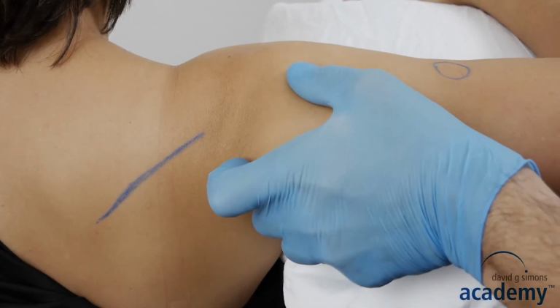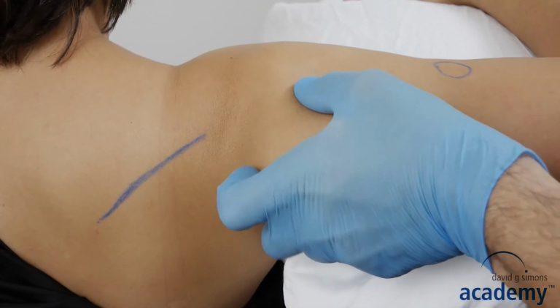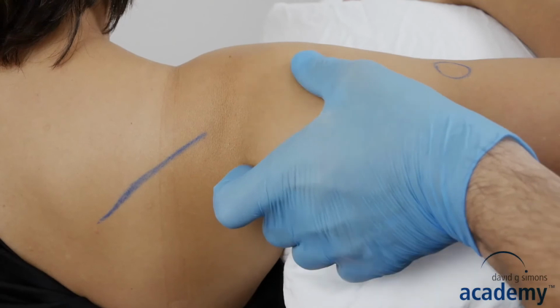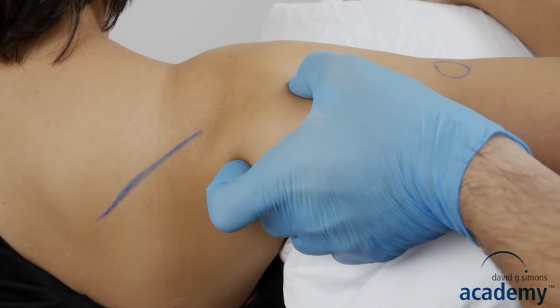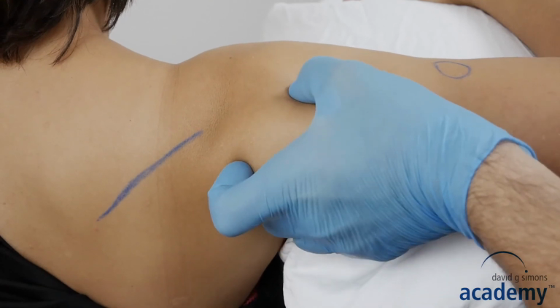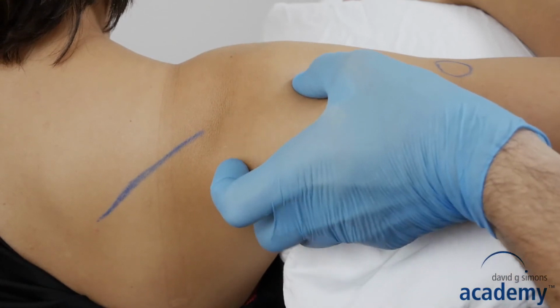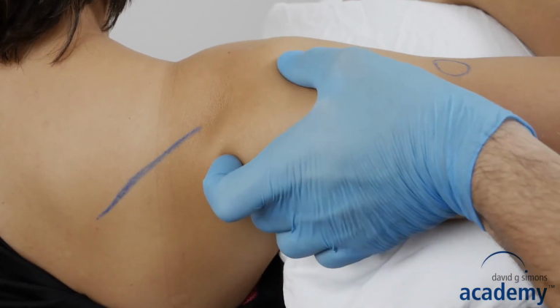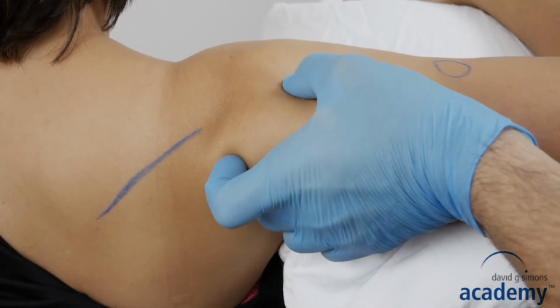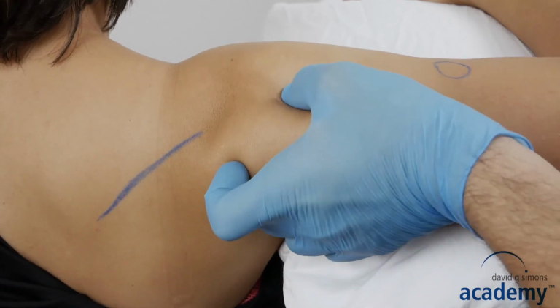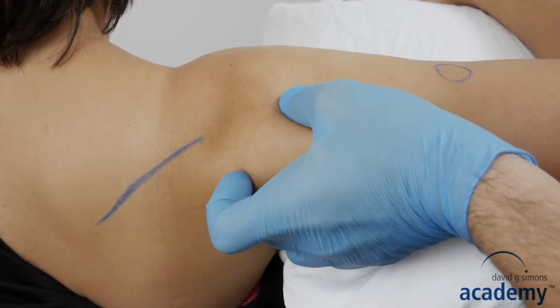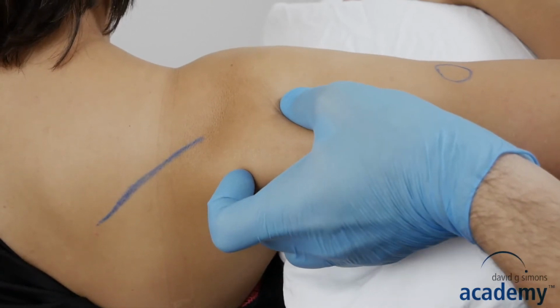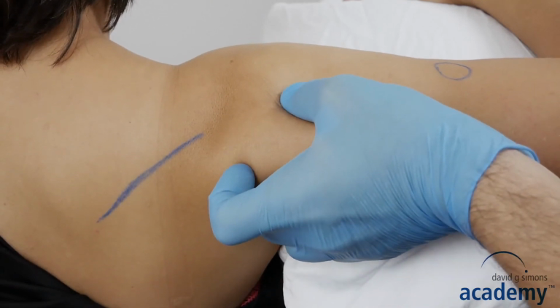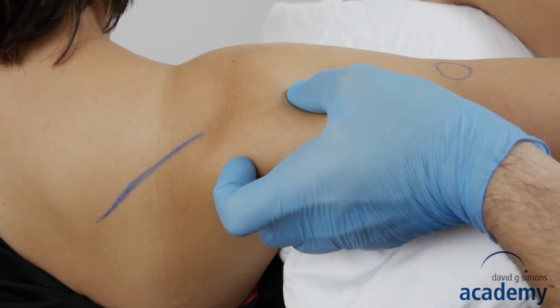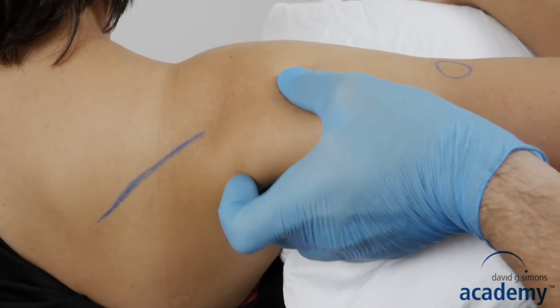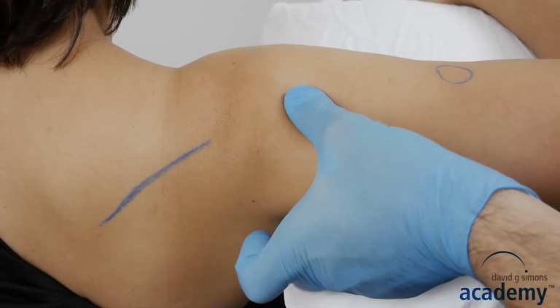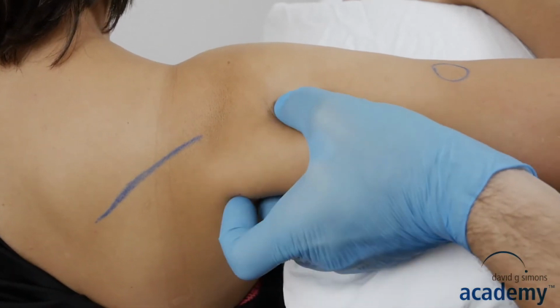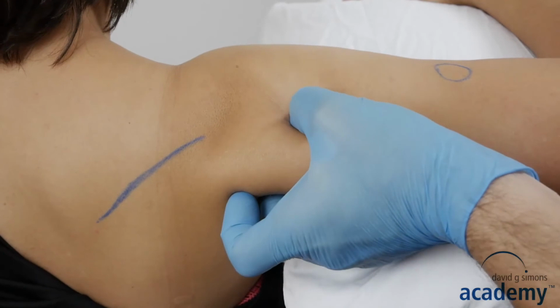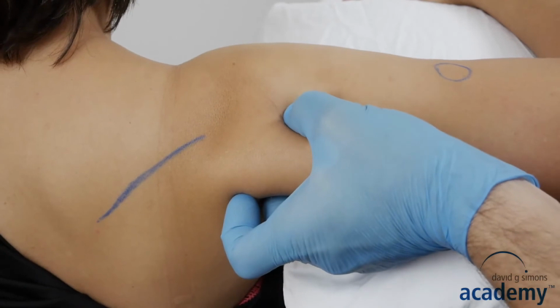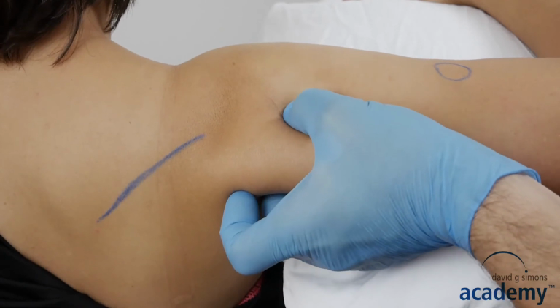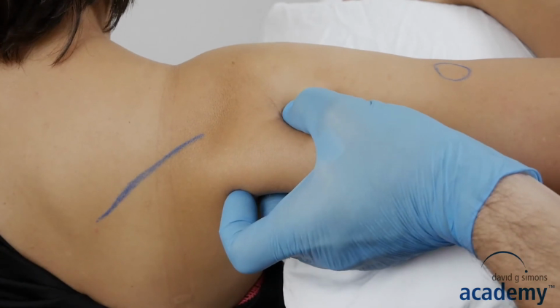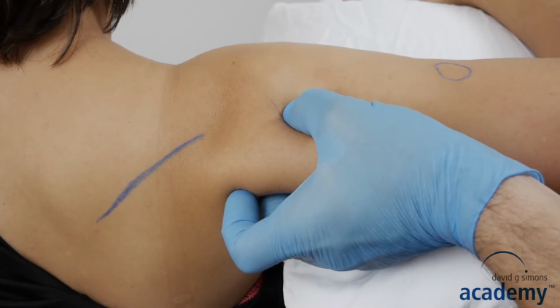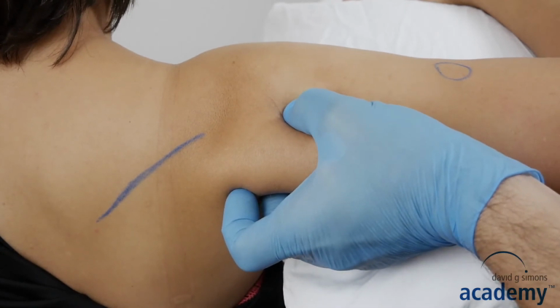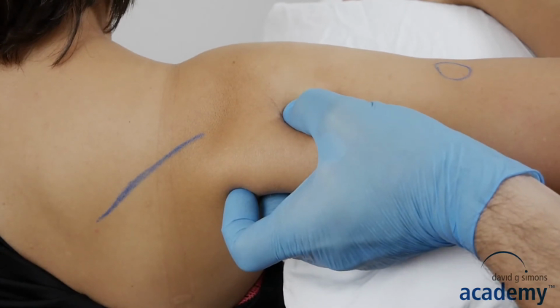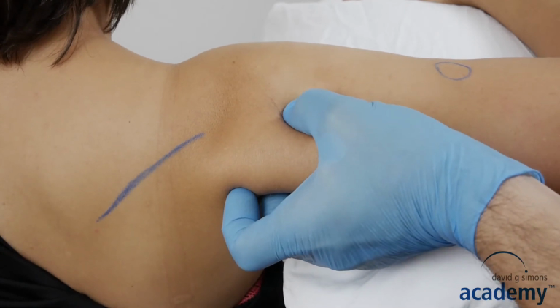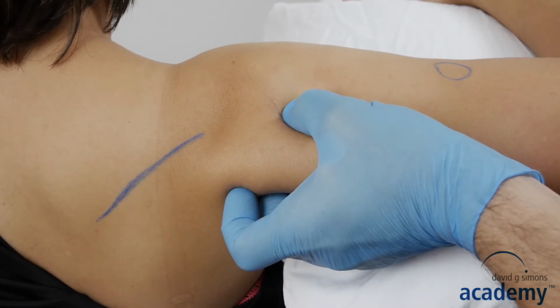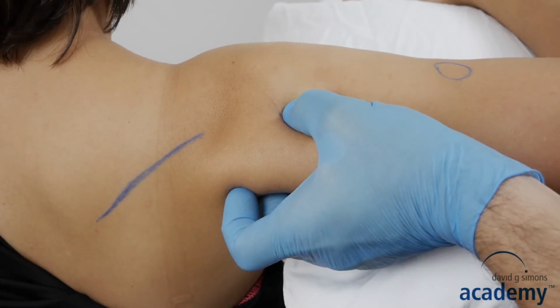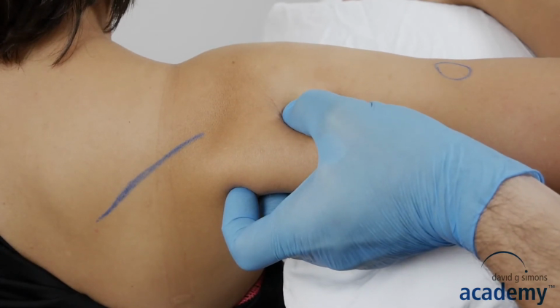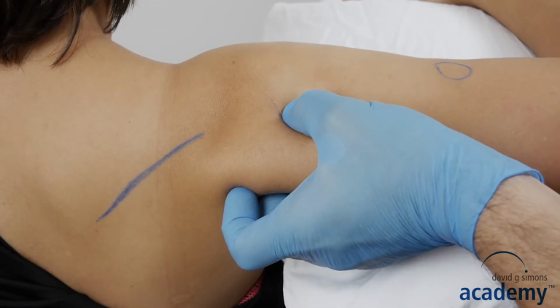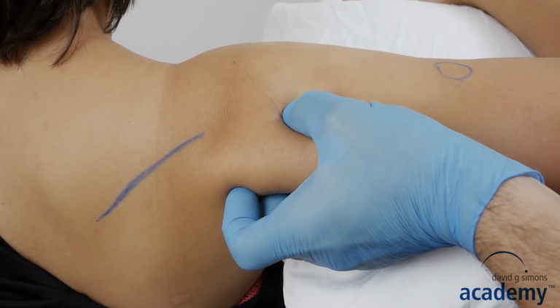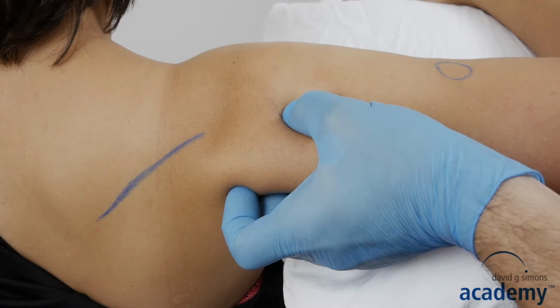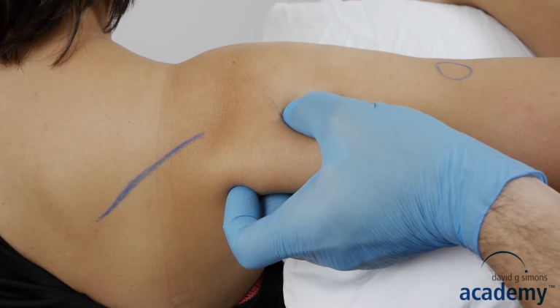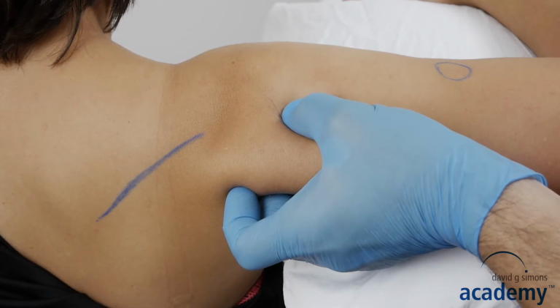With the pincer grip you can avoid injuring the joint and the radial nerve. To protect the axillary nerve and the vessels, avoid sharp and burning pain.